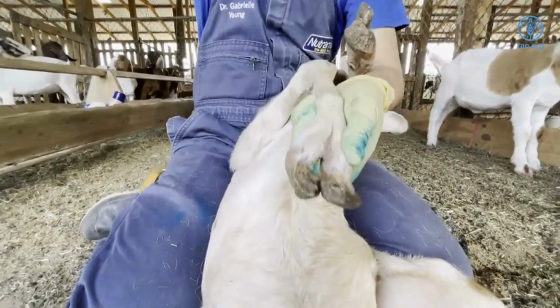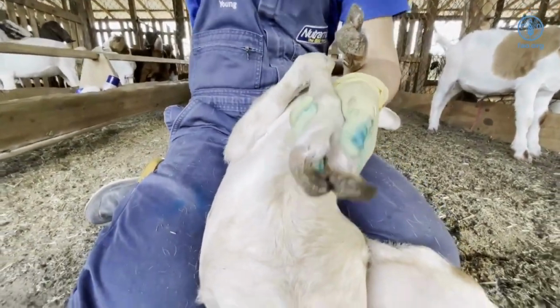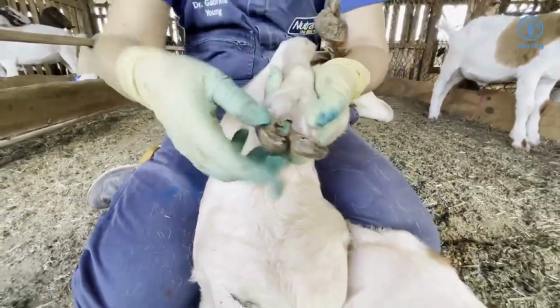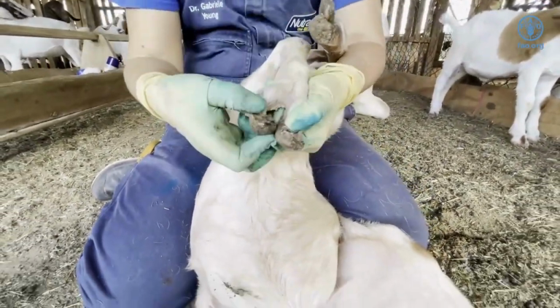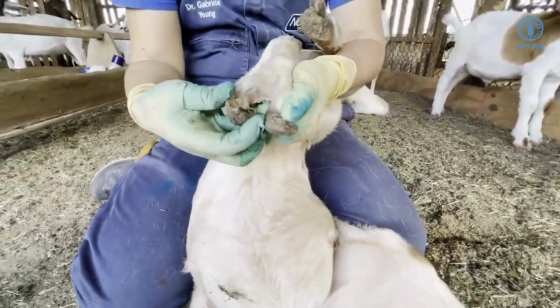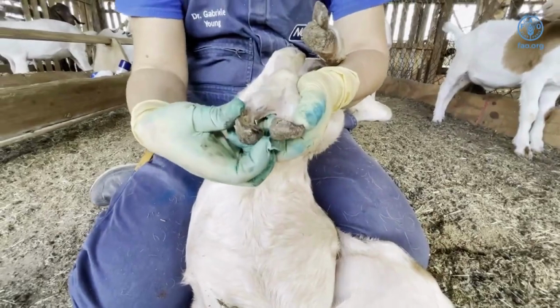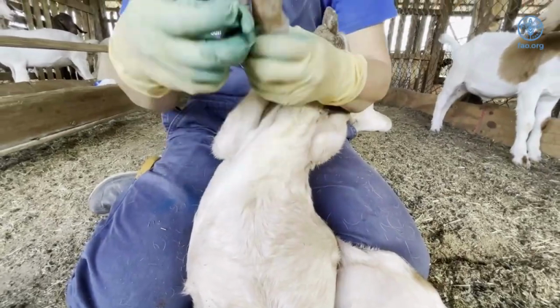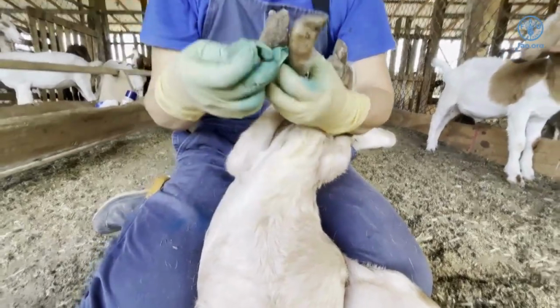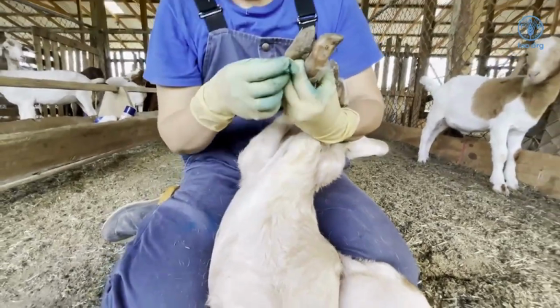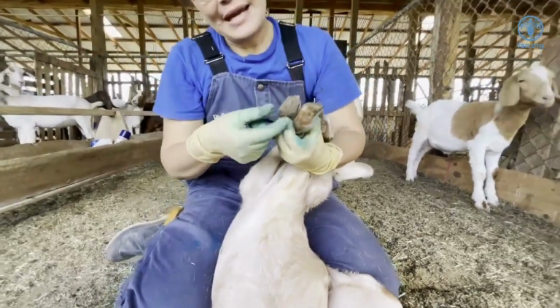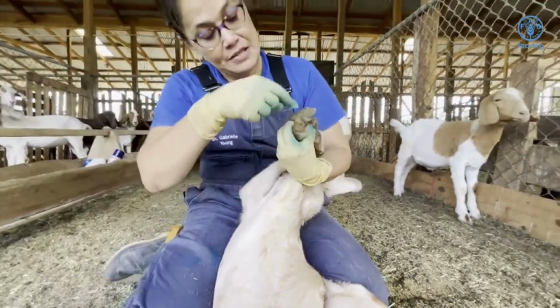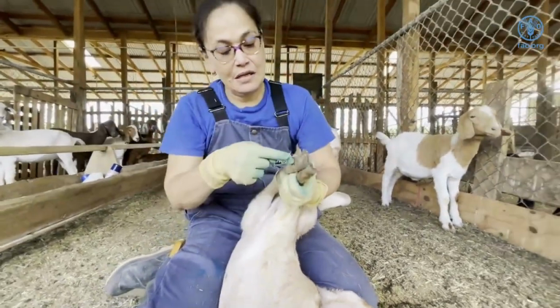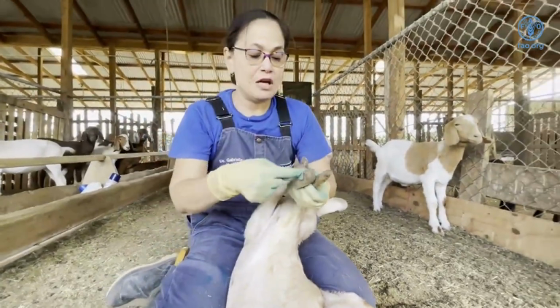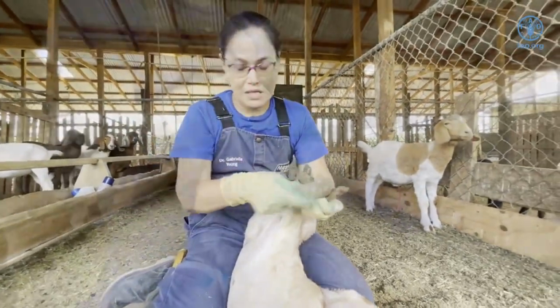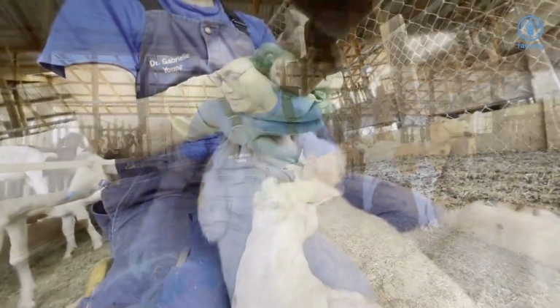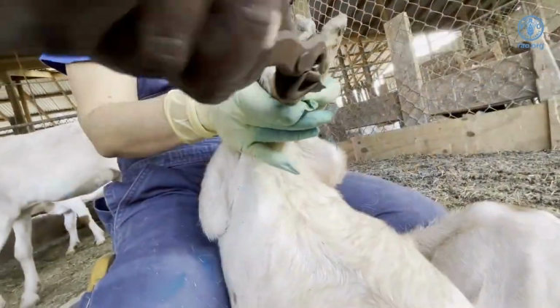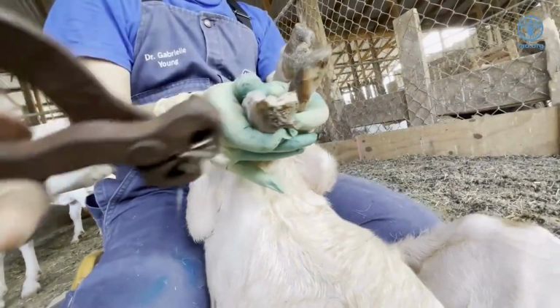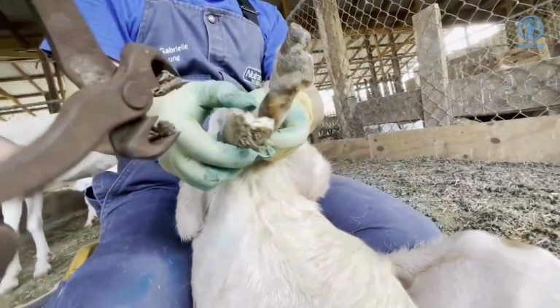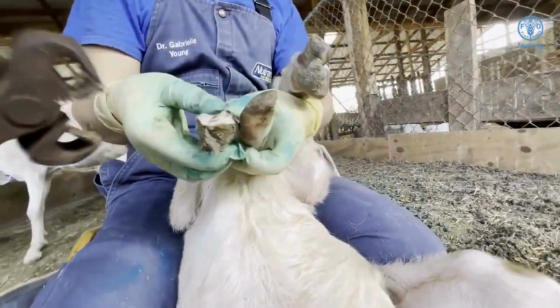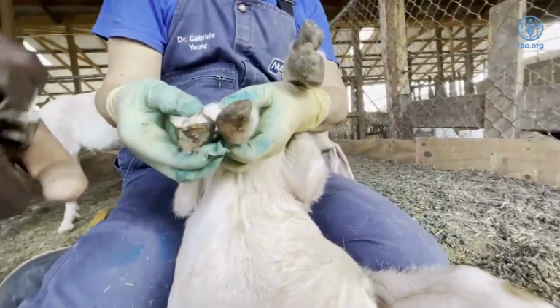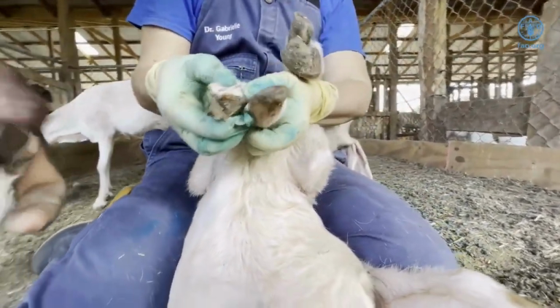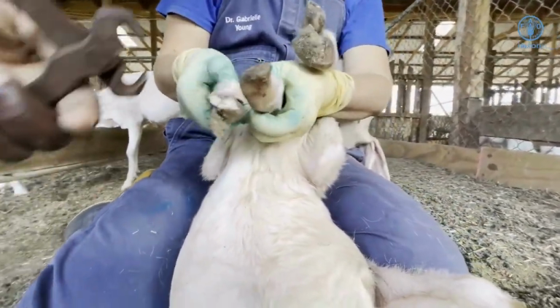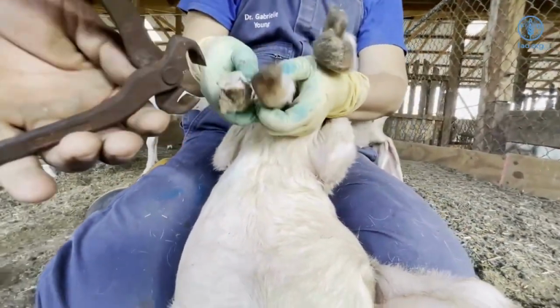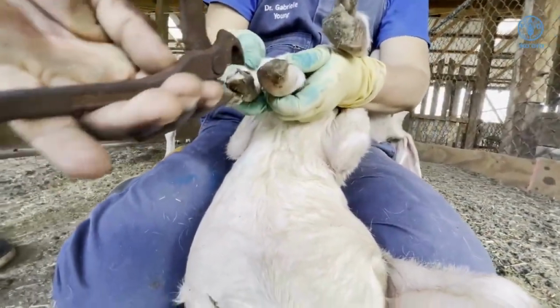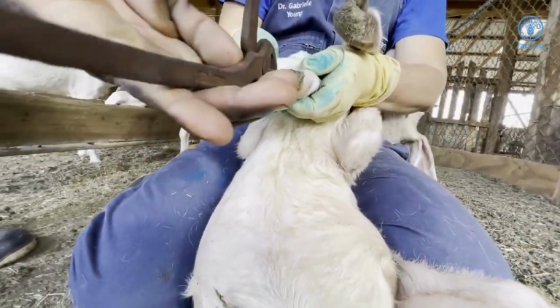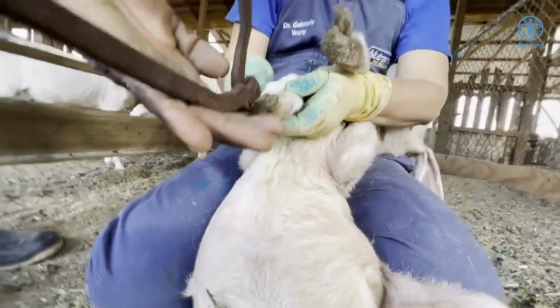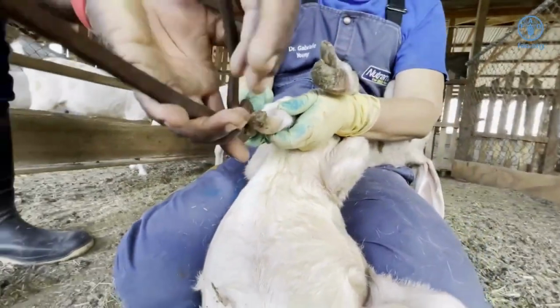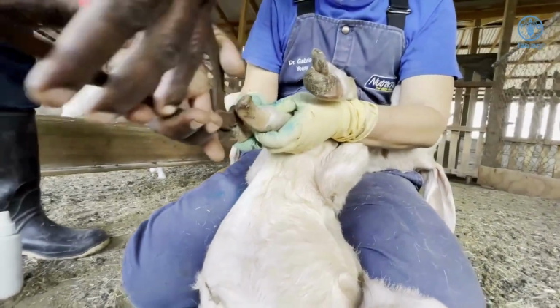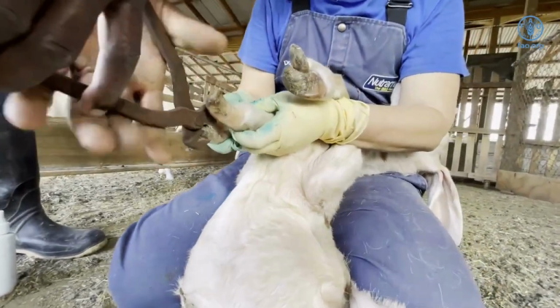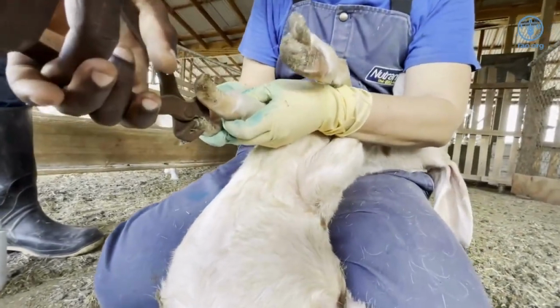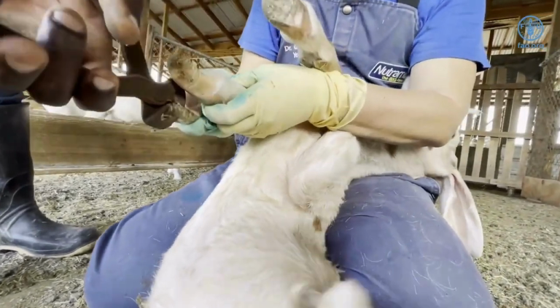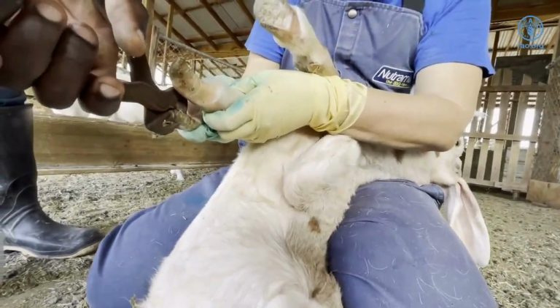These hooves are badly overgrown and will affect how the animal walks and can even cause pain. The nipper is used to remove the greater part of the overgrown hoof. This should be done in stages.